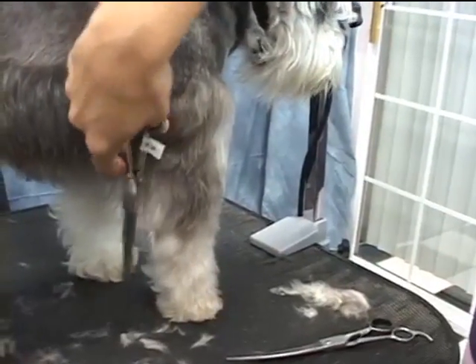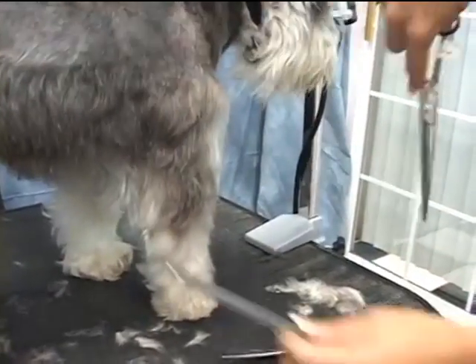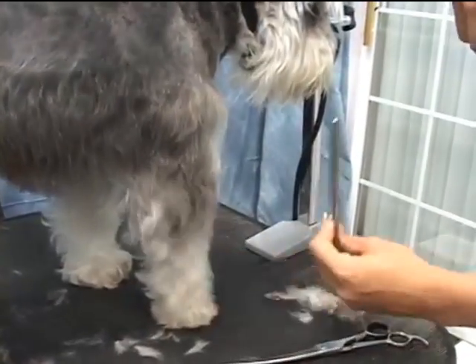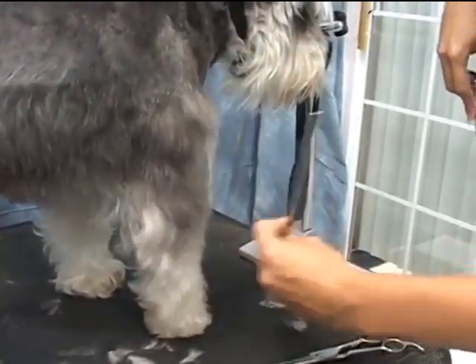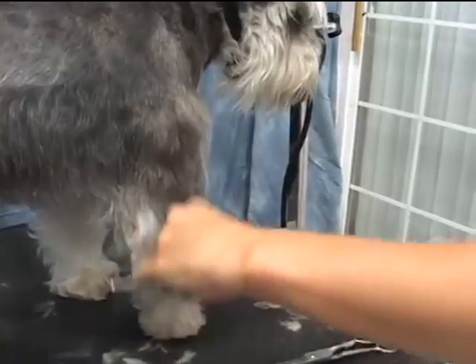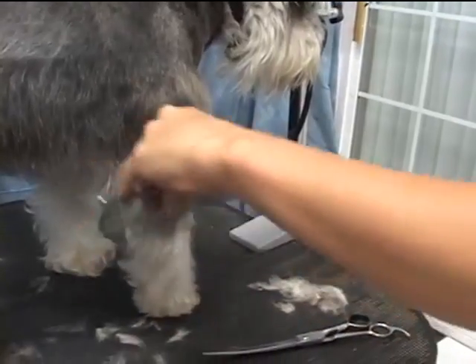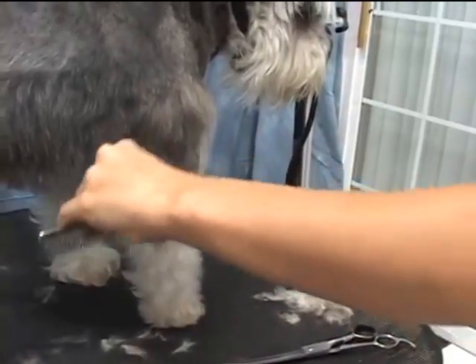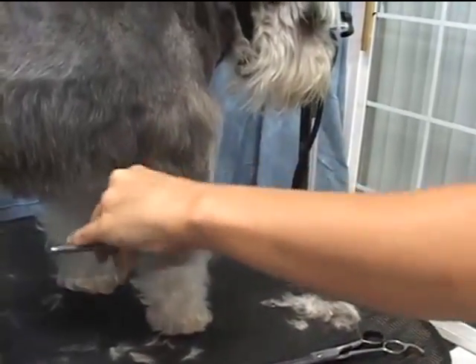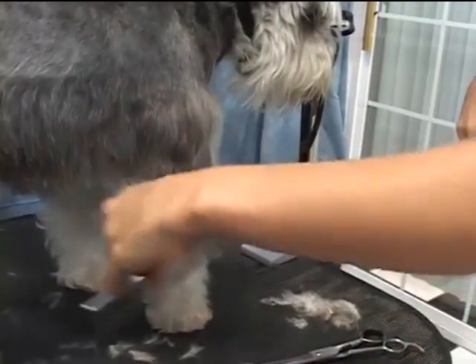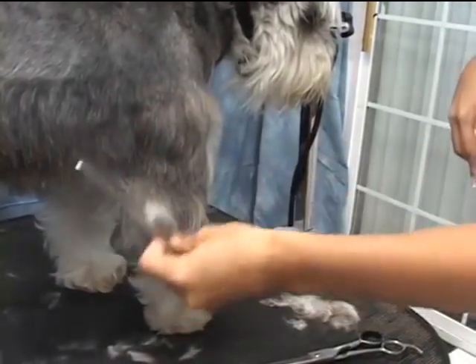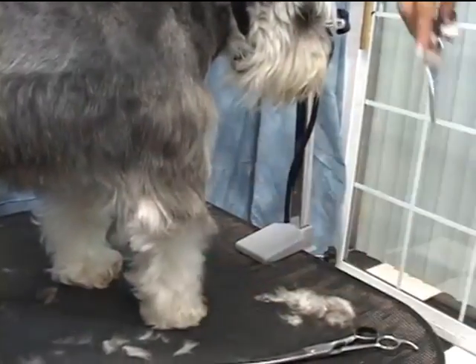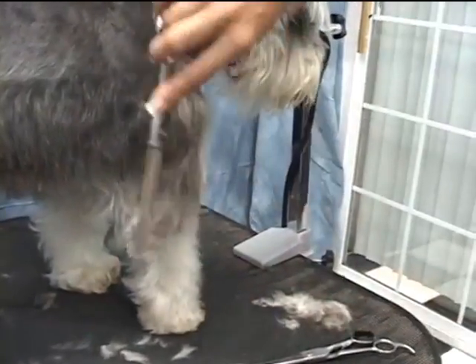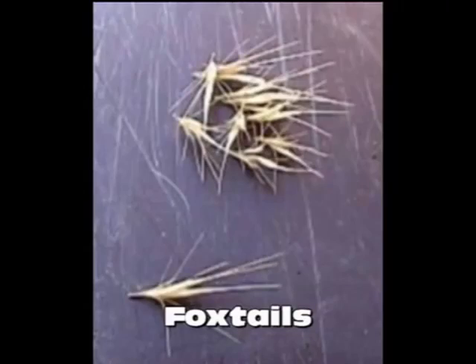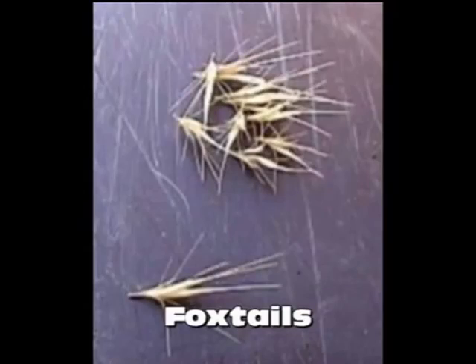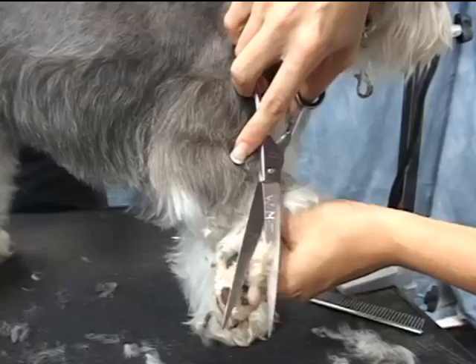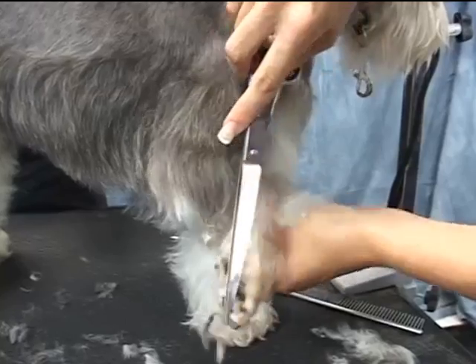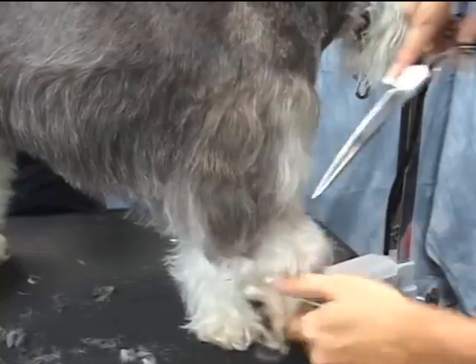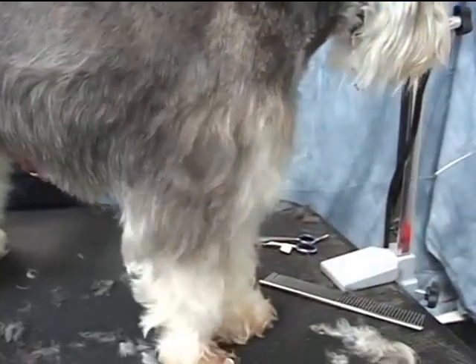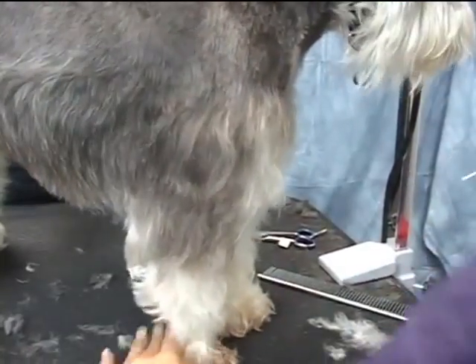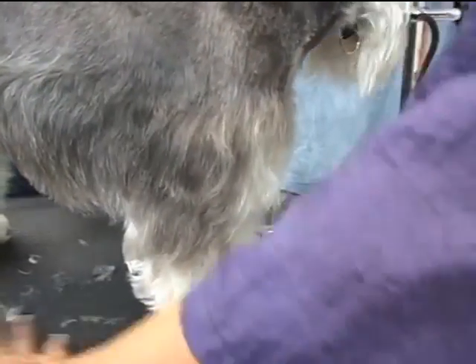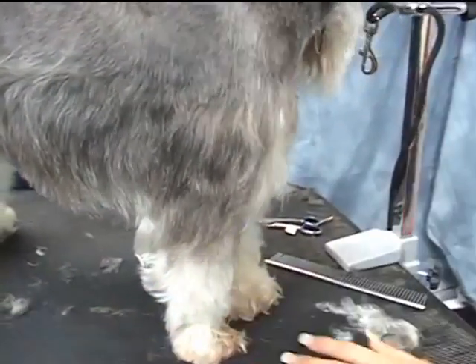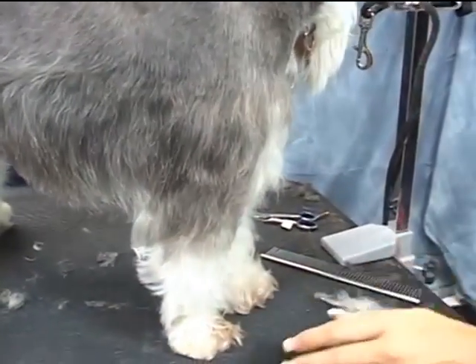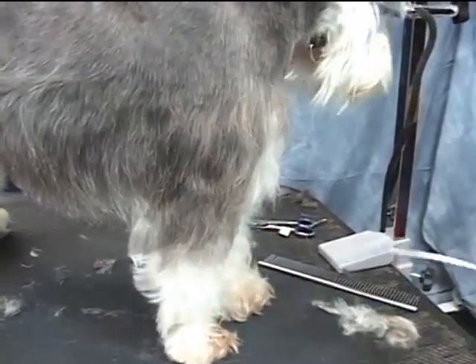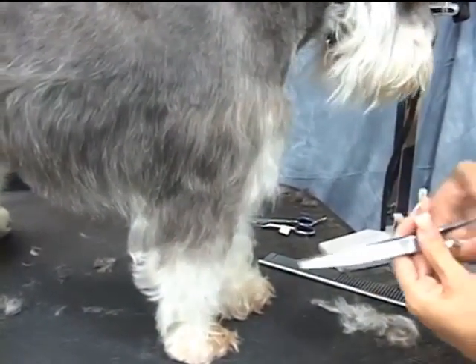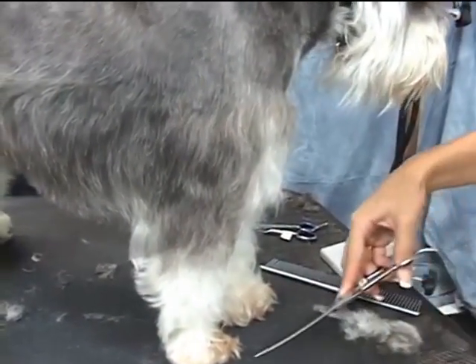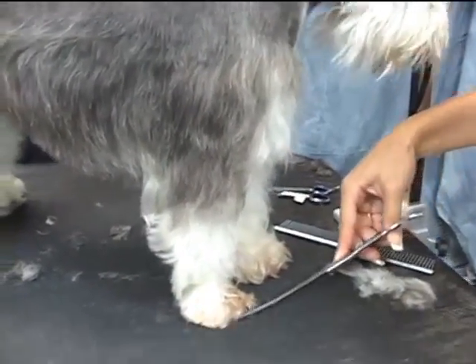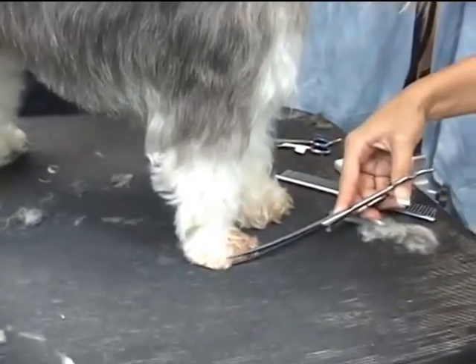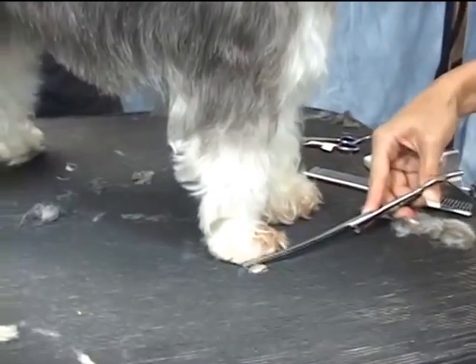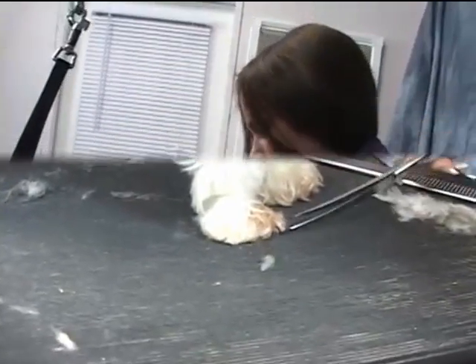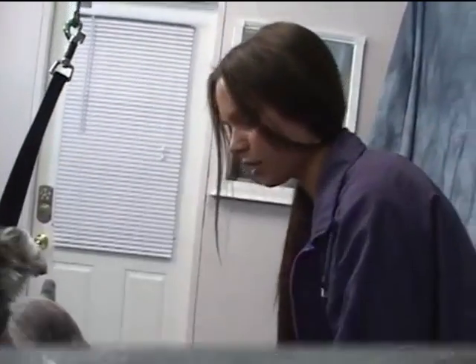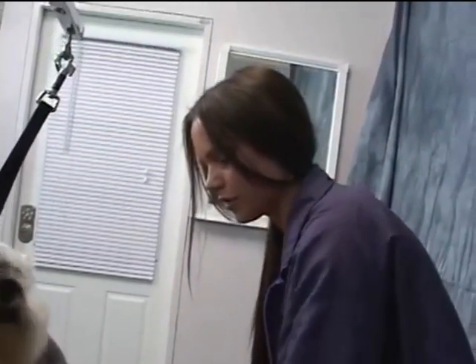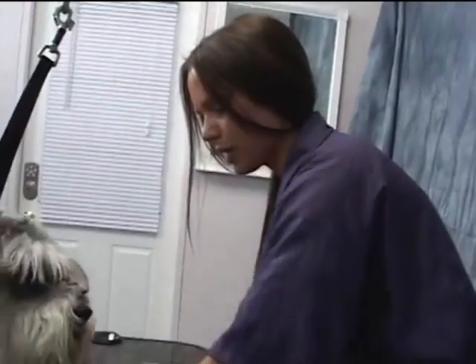Do you try to take it out yourself or never? If they're at a point that you can grab them, then yes. Advise owners to treat their yard for it — it's more common in the summer months when the plantation is getting dry. Or curve your scissors and do the paws.